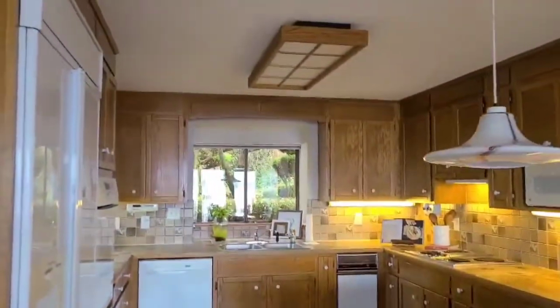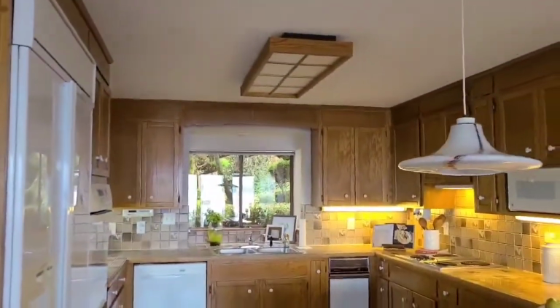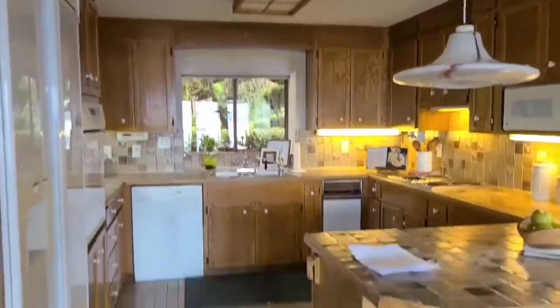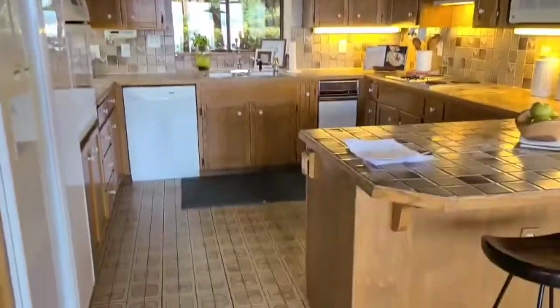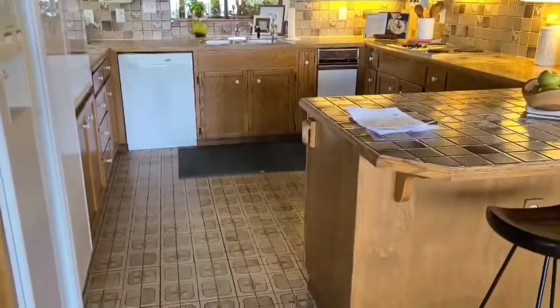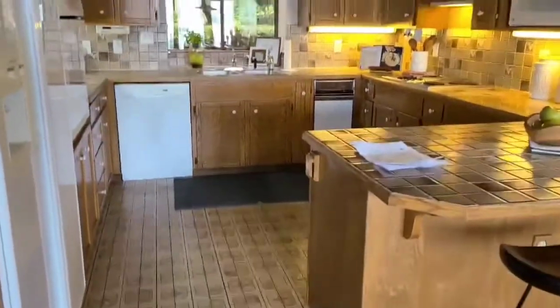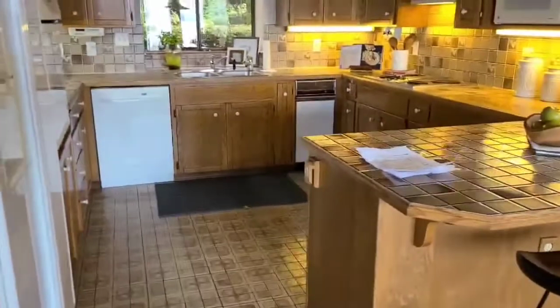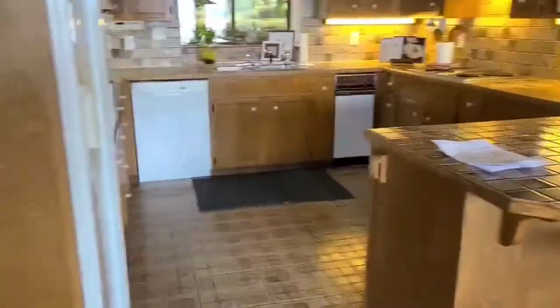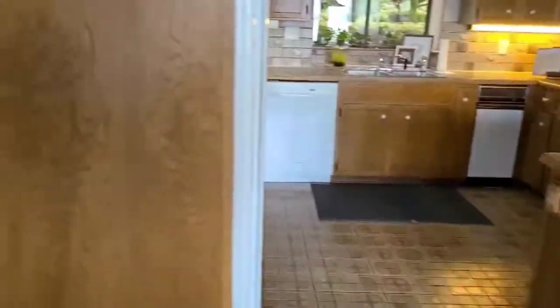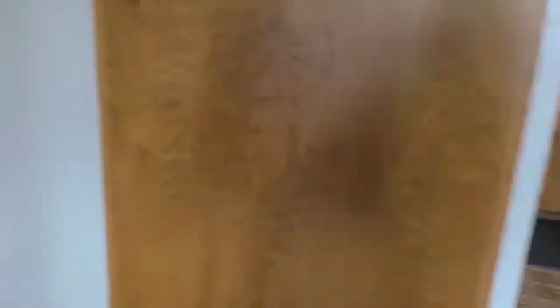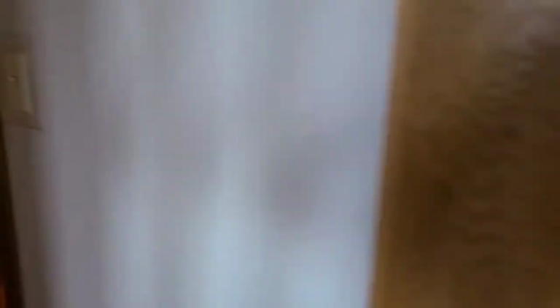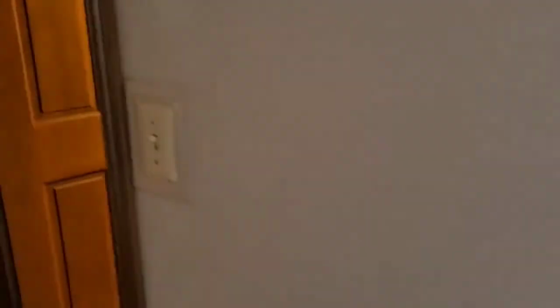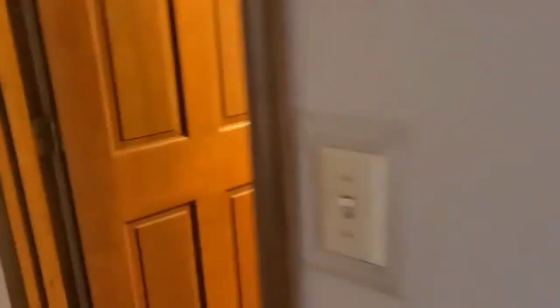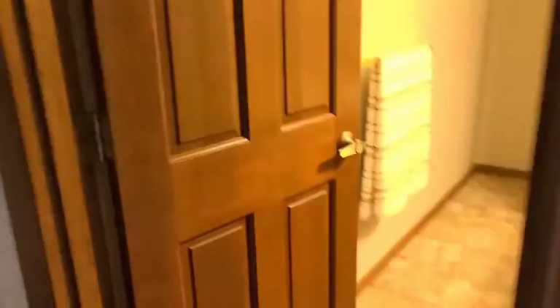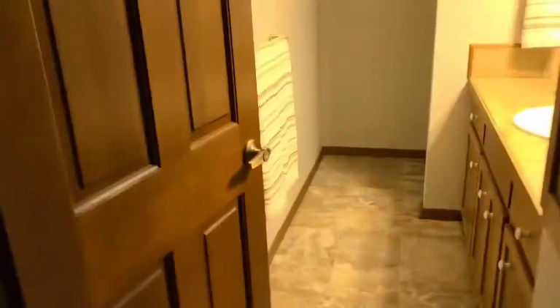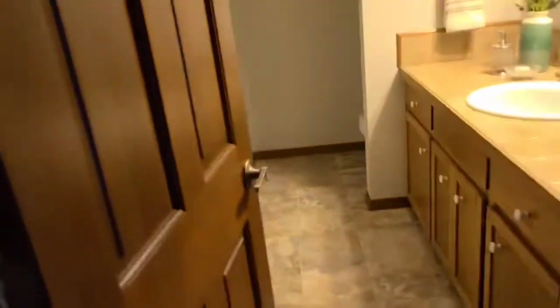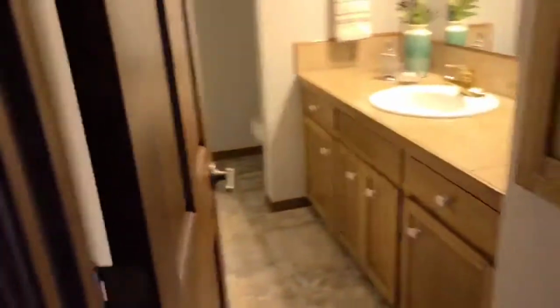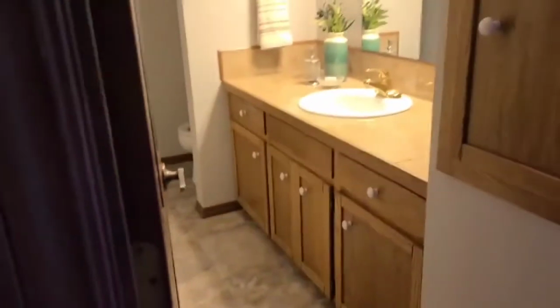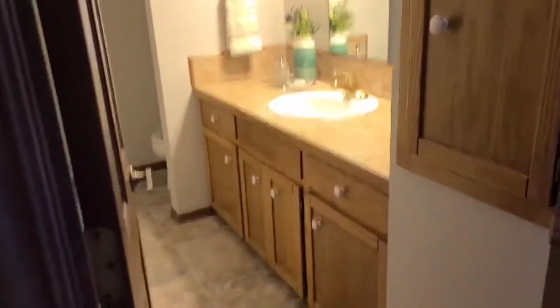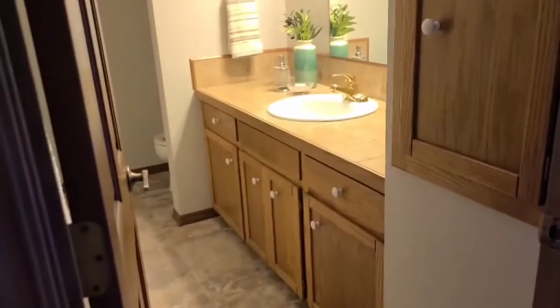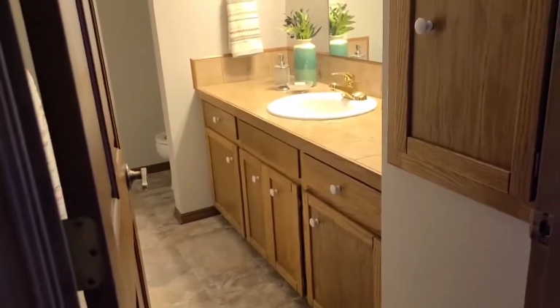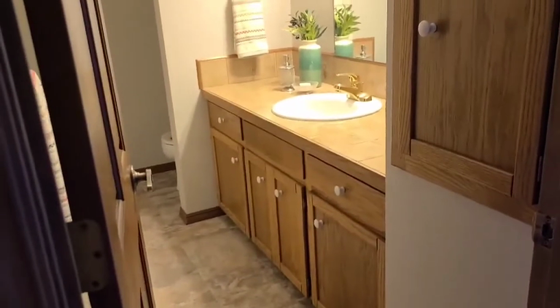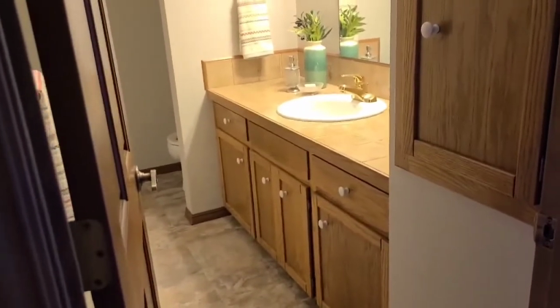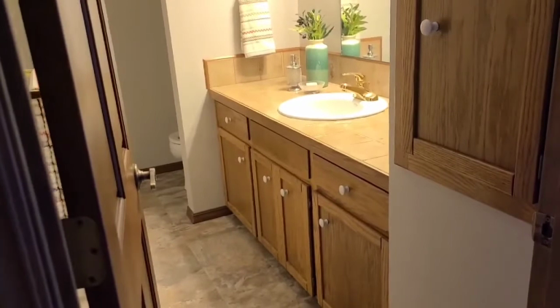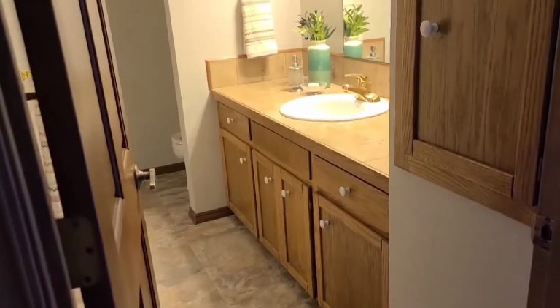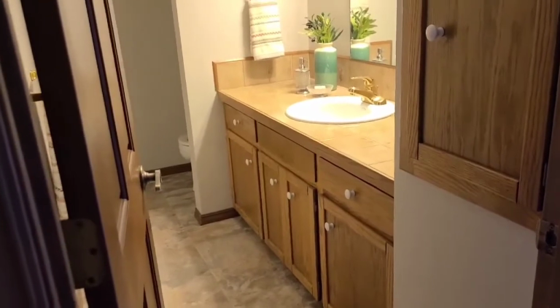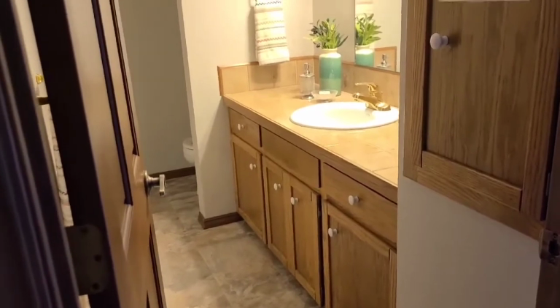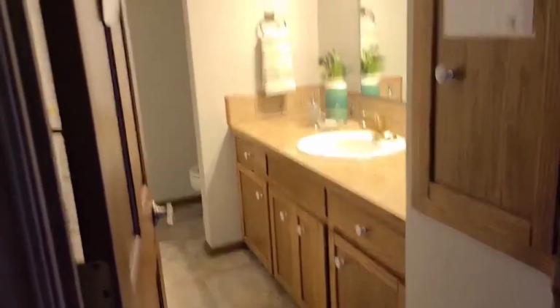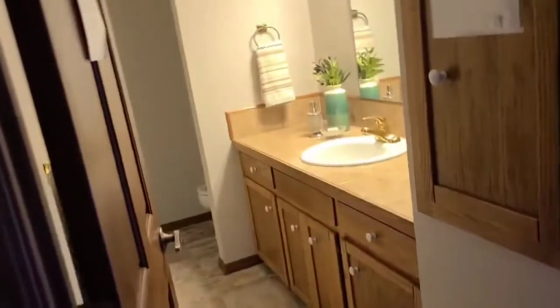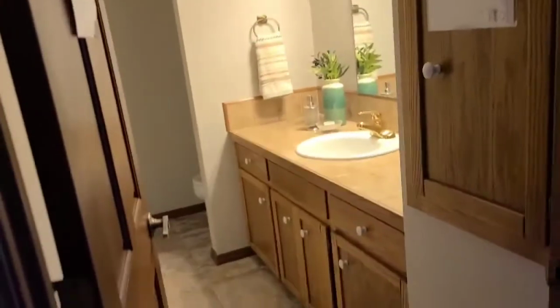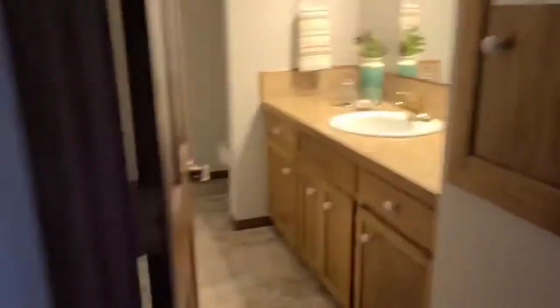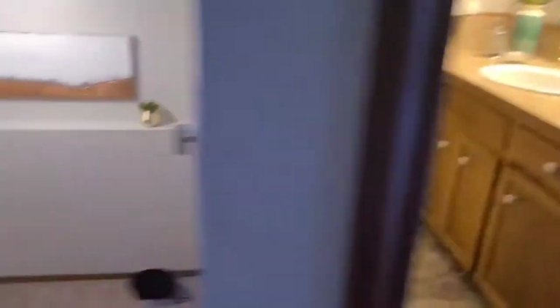The kitchen is dated but large. And there's a half bath — a large half bath on this floor.